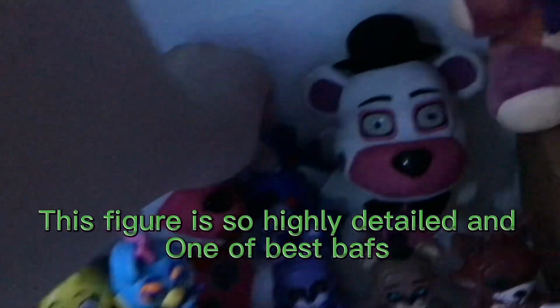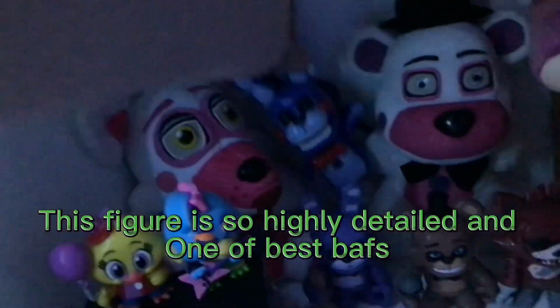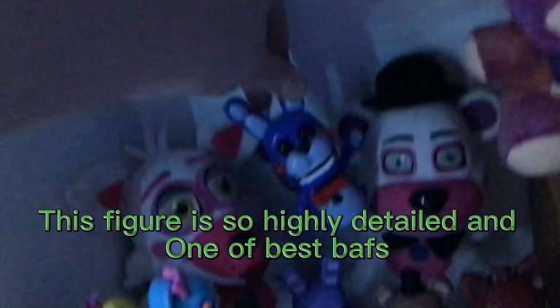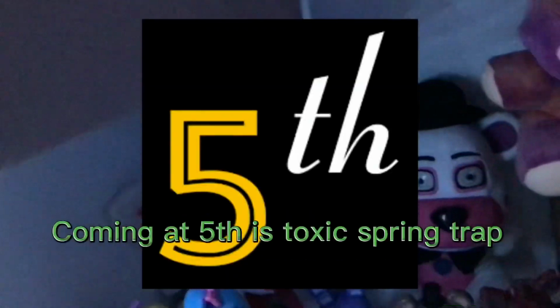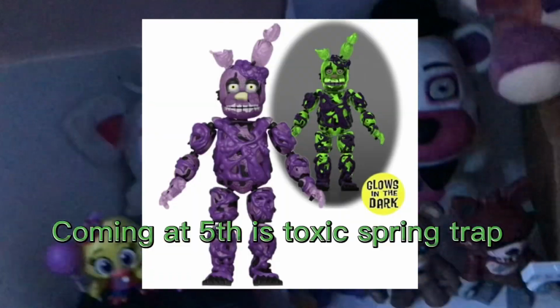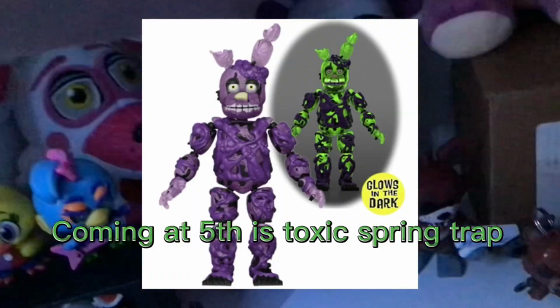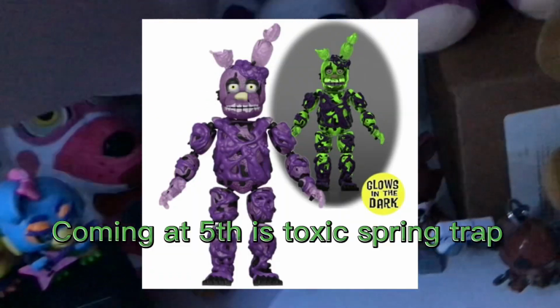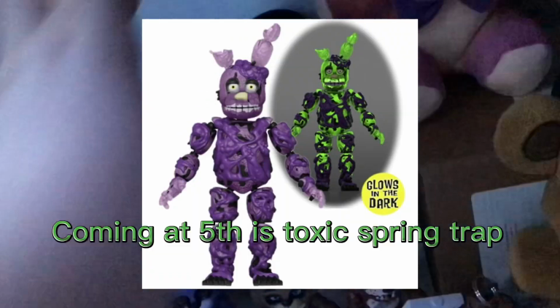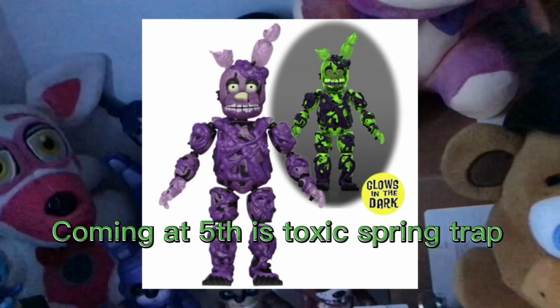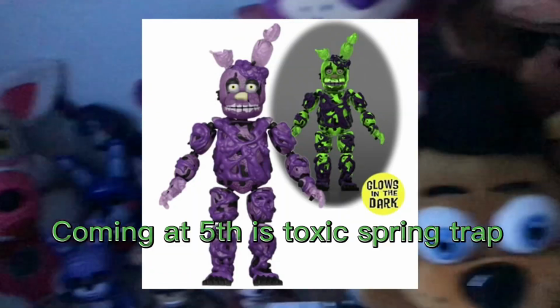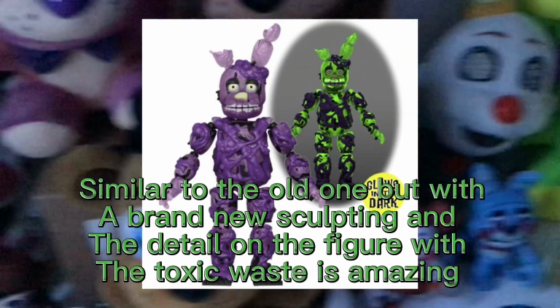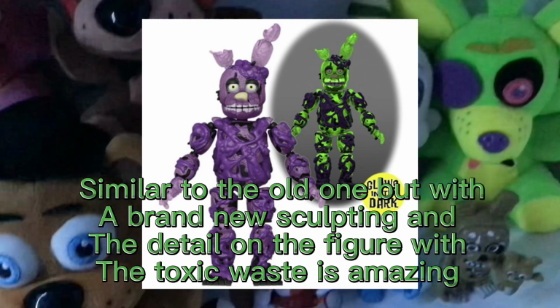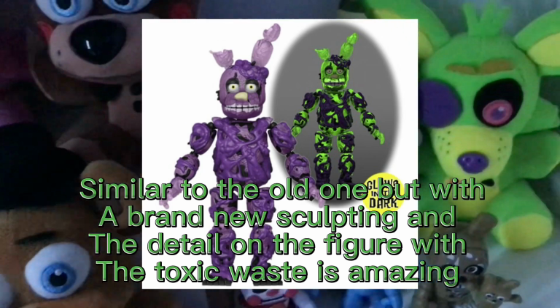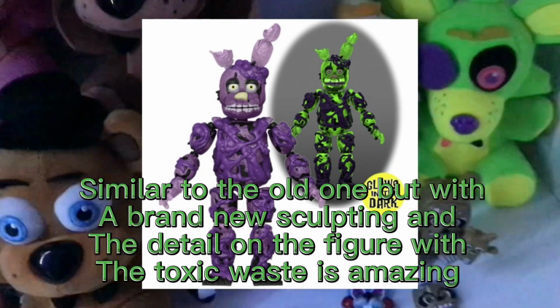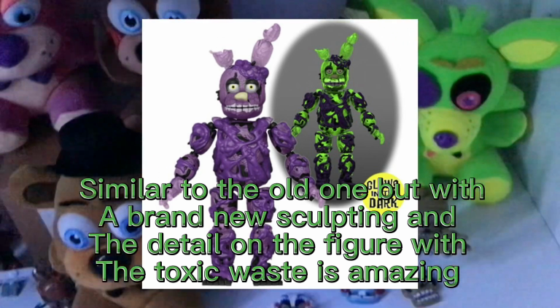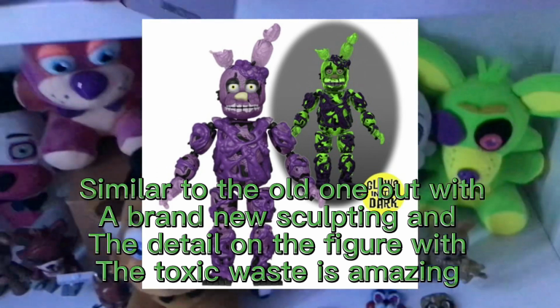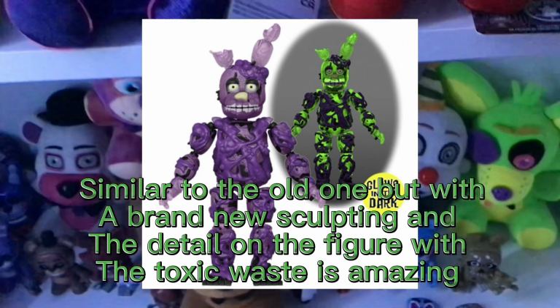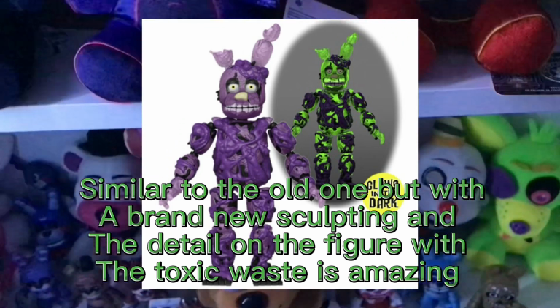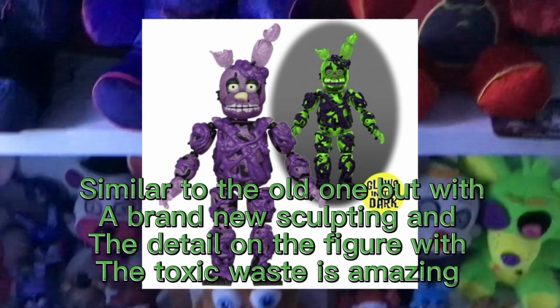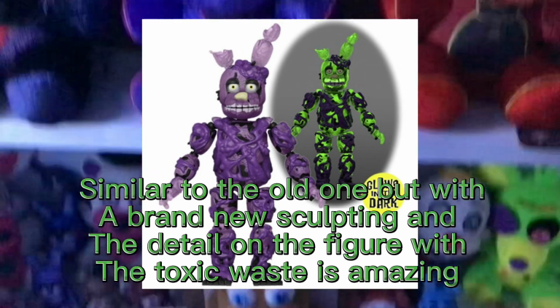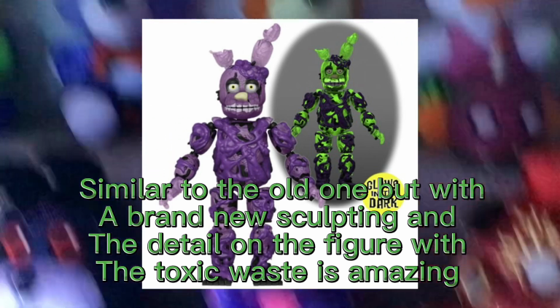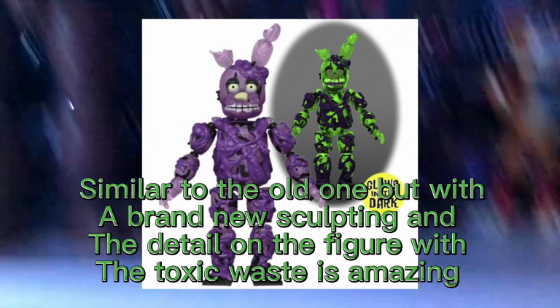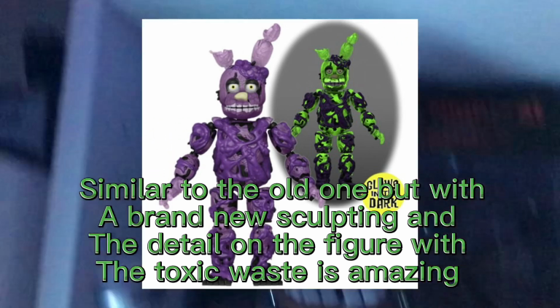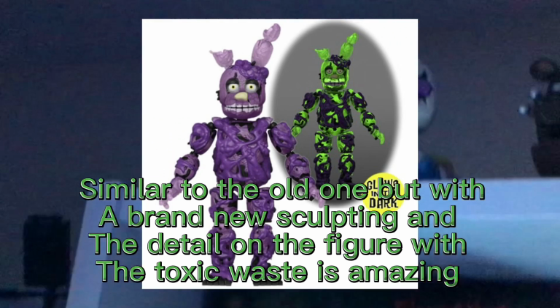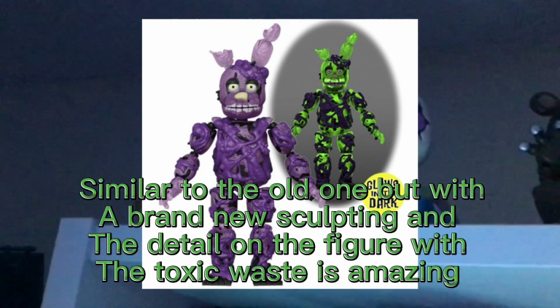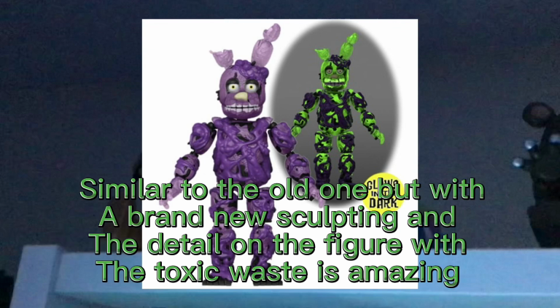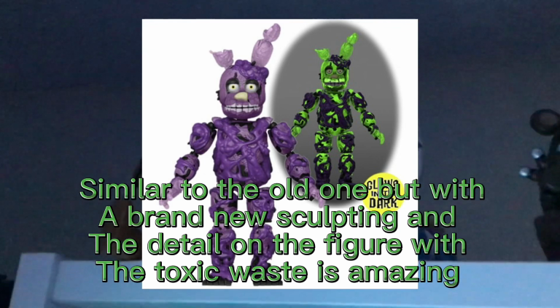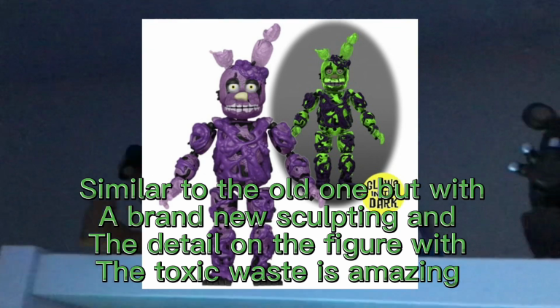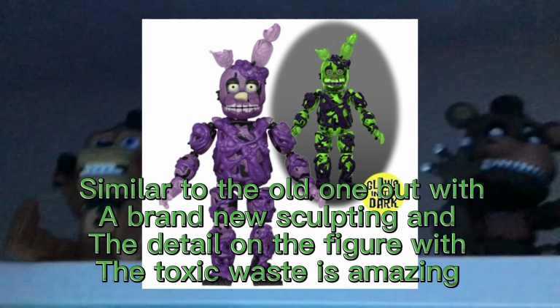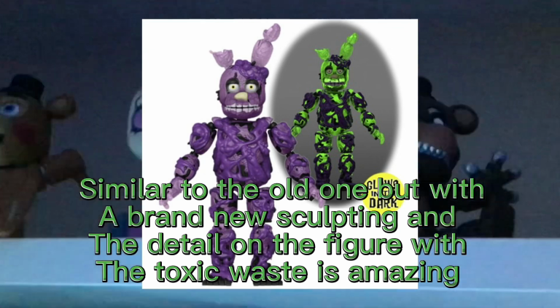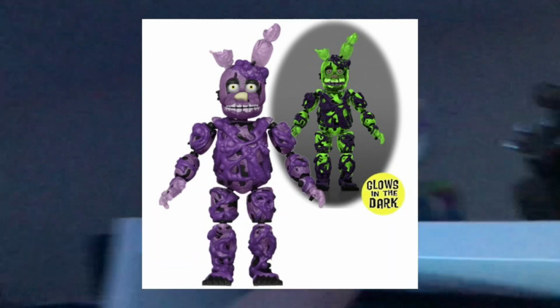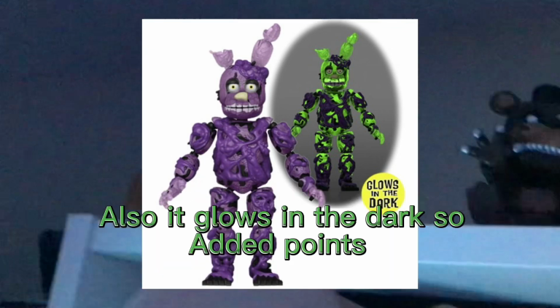Coming in at number 5 is Toxic Springtrap. Similar to the old one but with a brand new sculpting, and the detail on the figure with the toxic waste is amazing. It also glows in the dark, so added points.